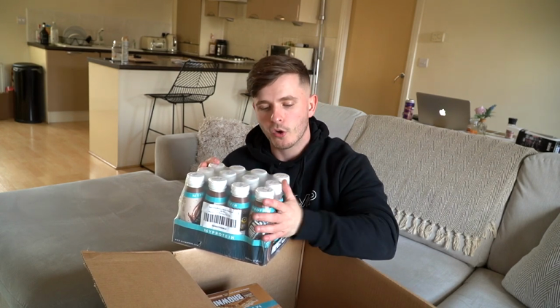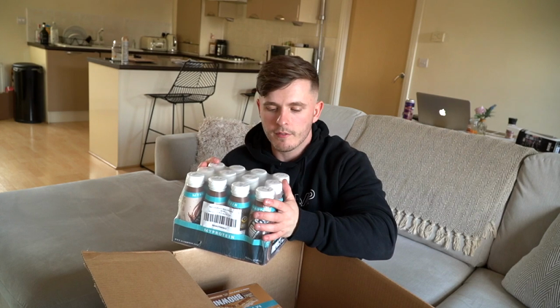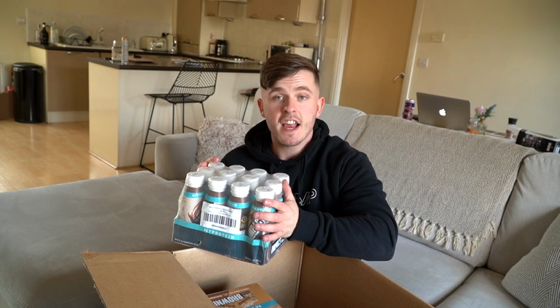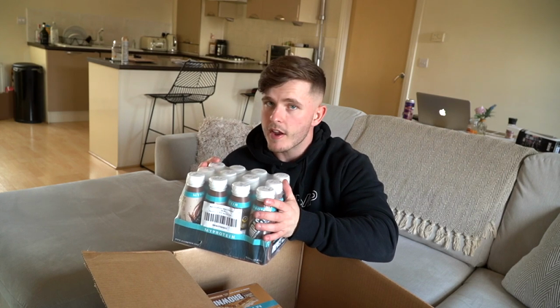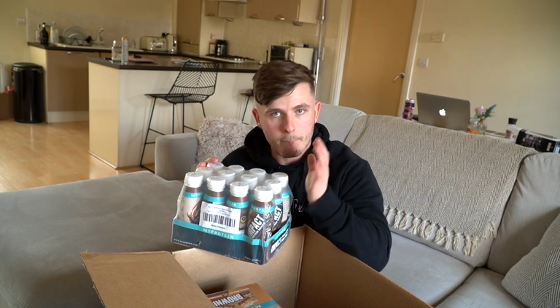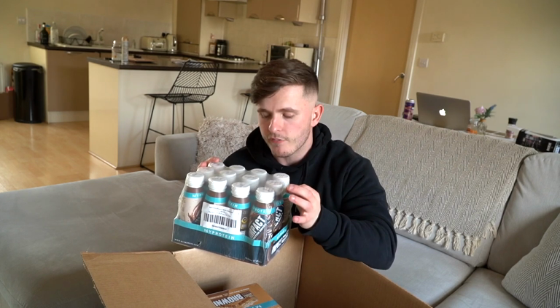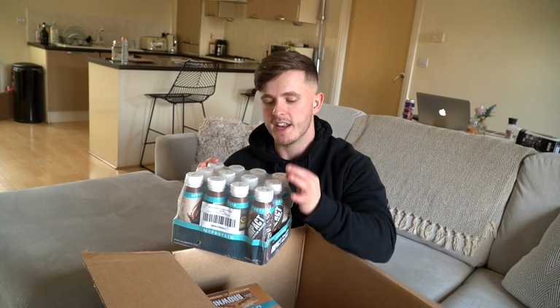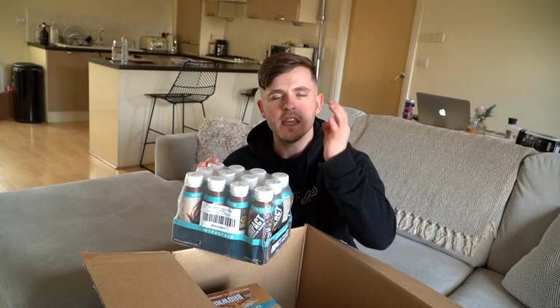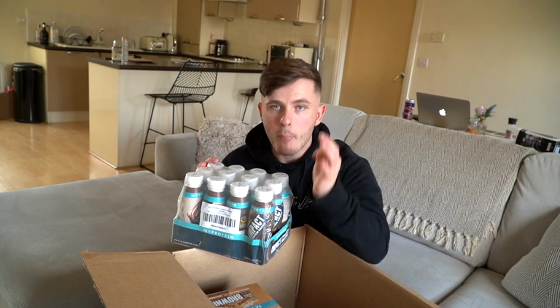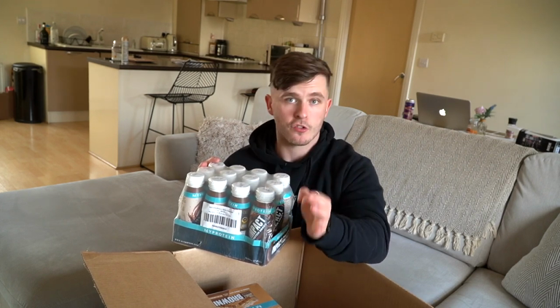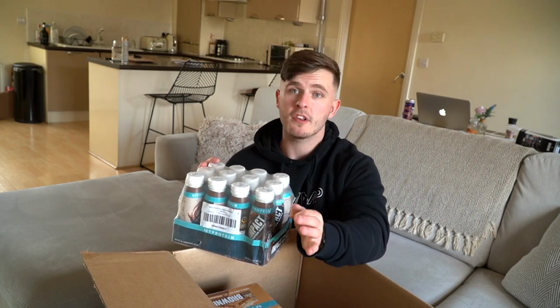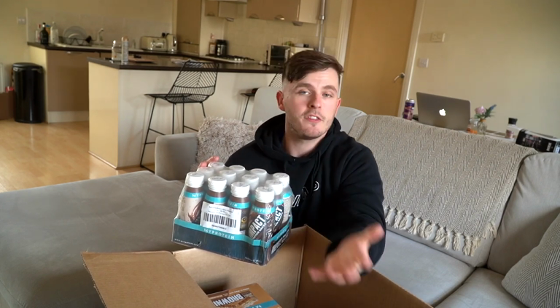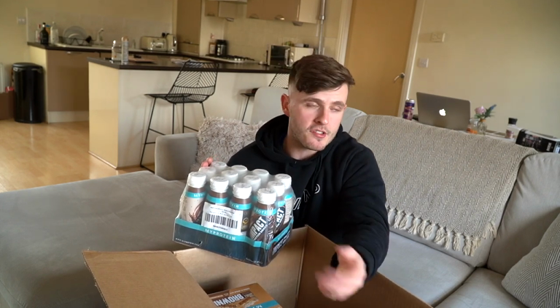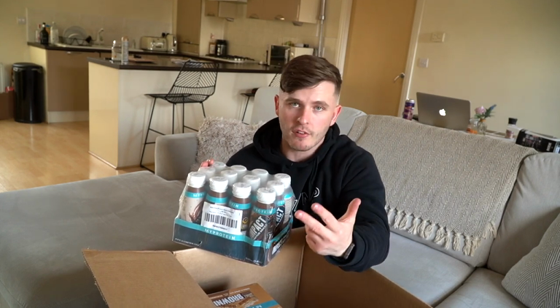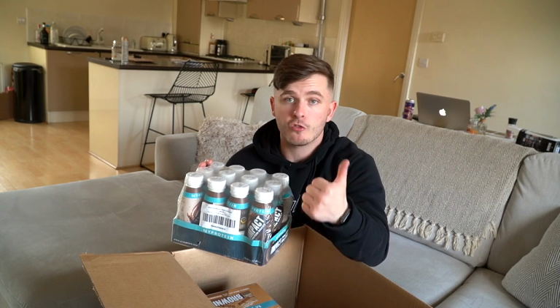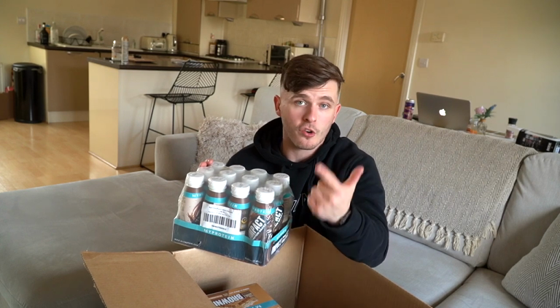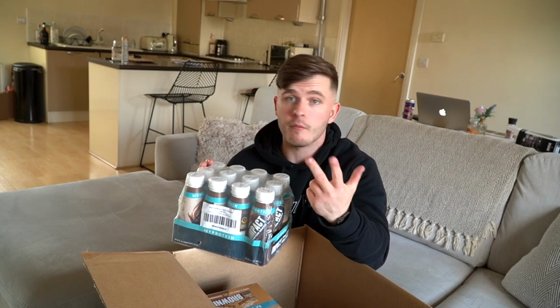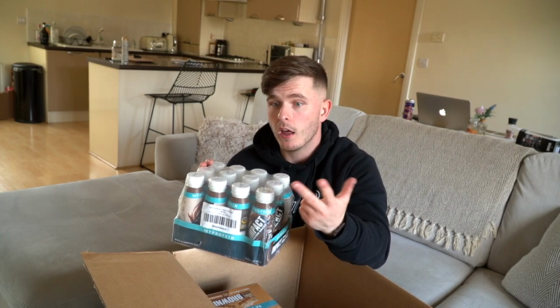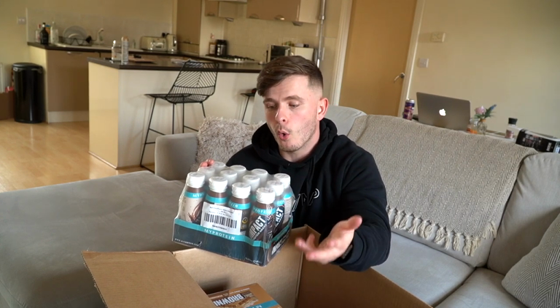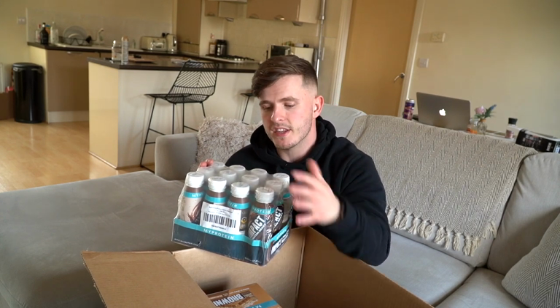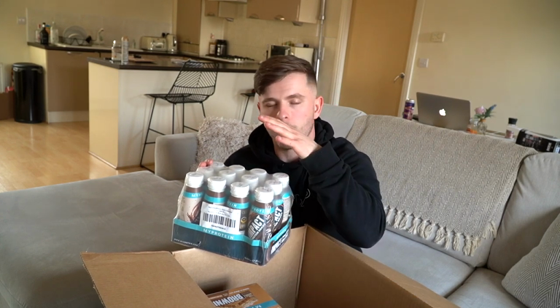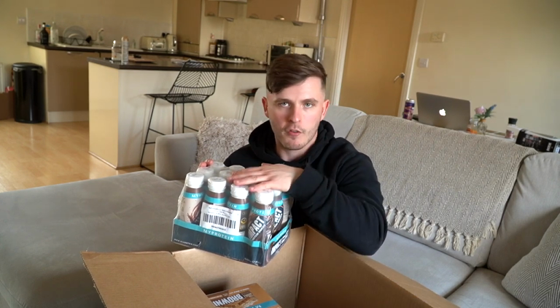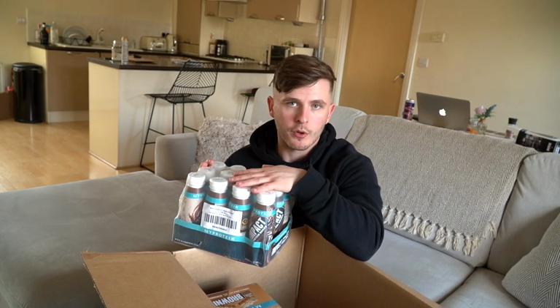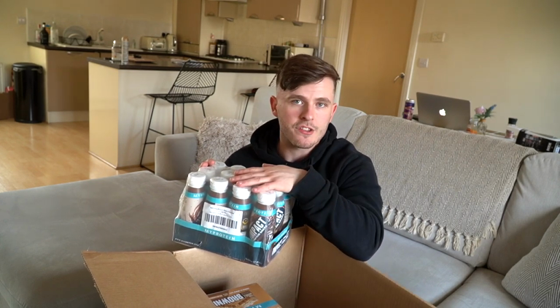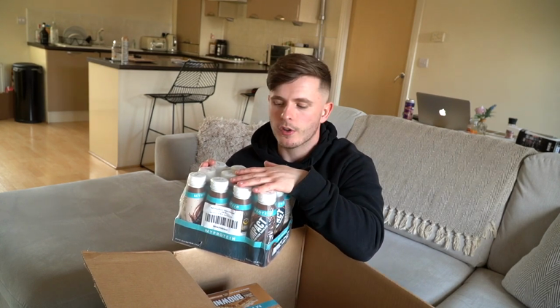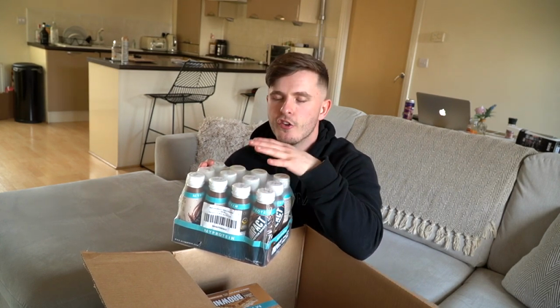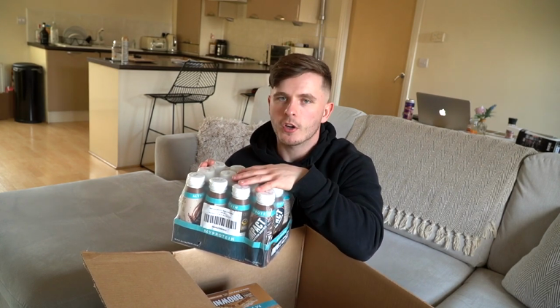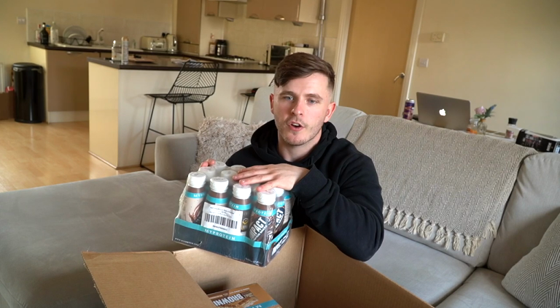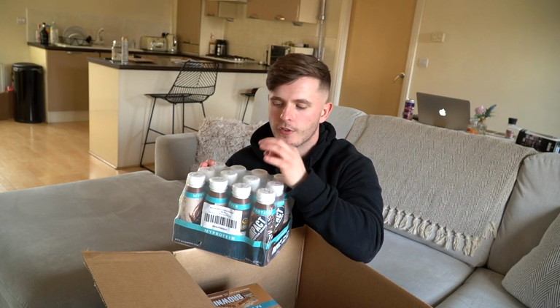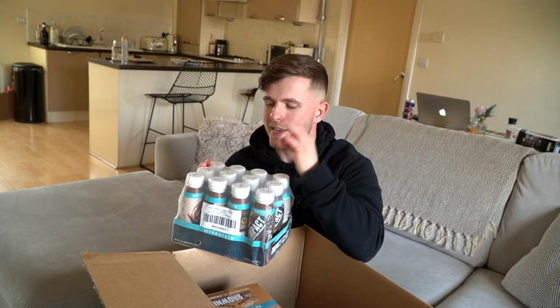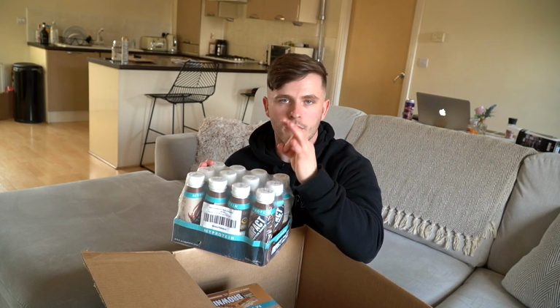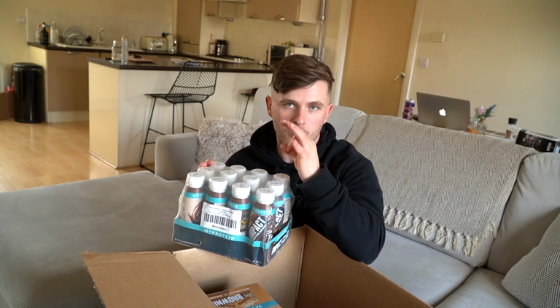The chocolate flavour is my favourite by far. It is the best. There are three flavours: strawberry, chocolate, and vanilla. They're all amazing, but I've got a real sweet tooth, so chocolate comes first for me every single time.